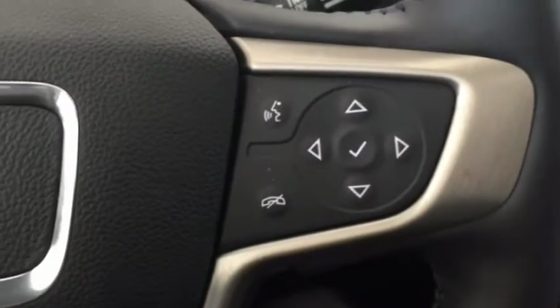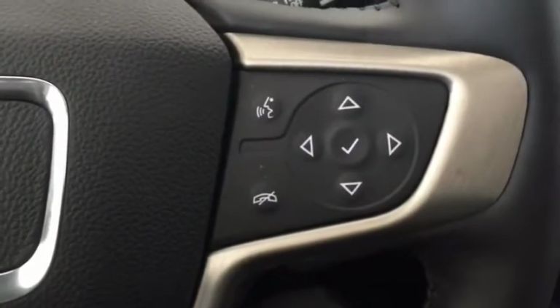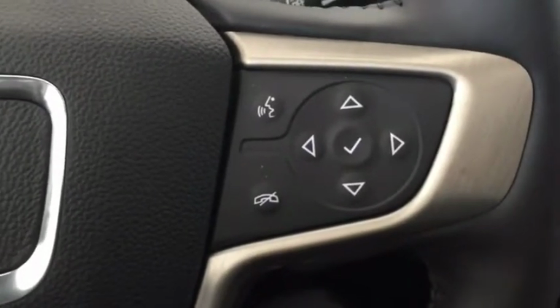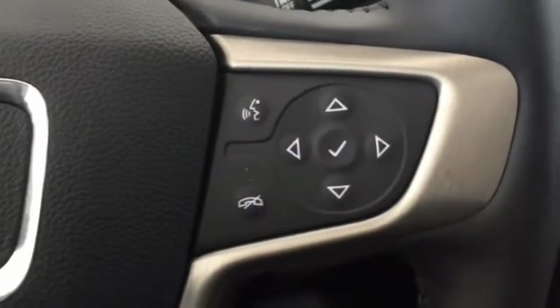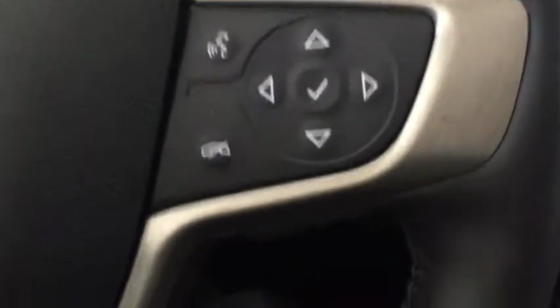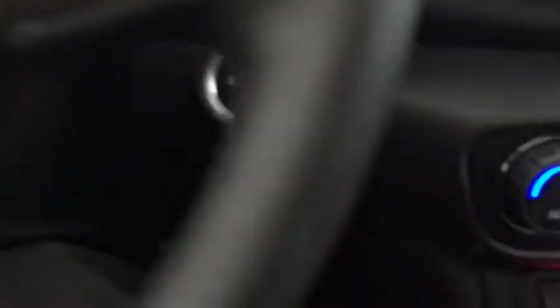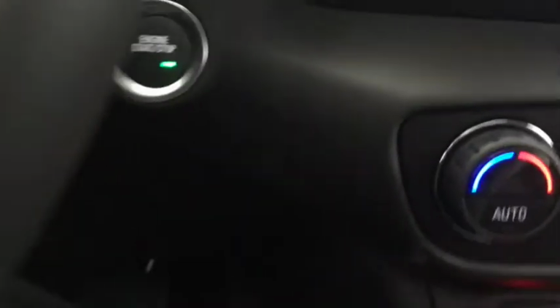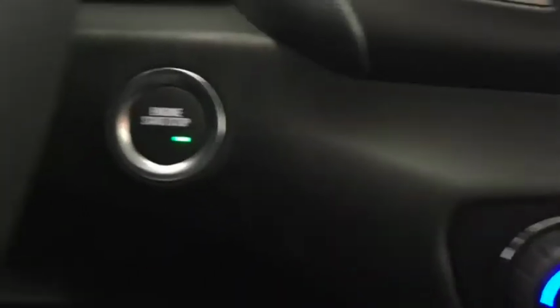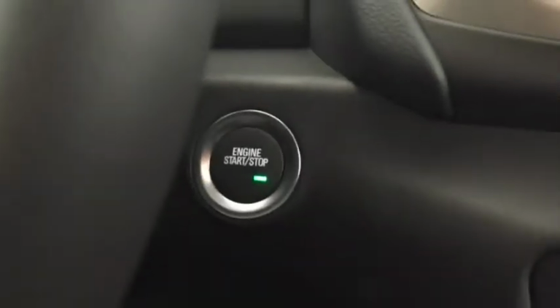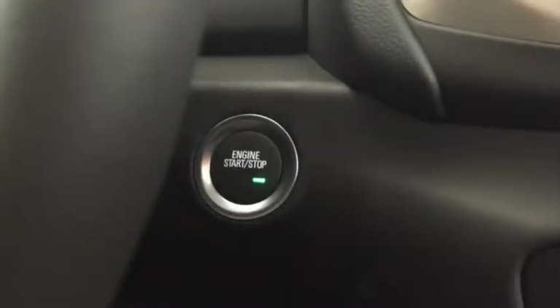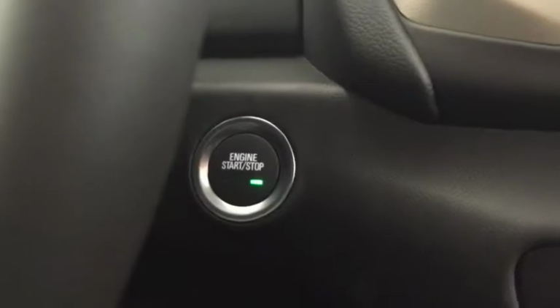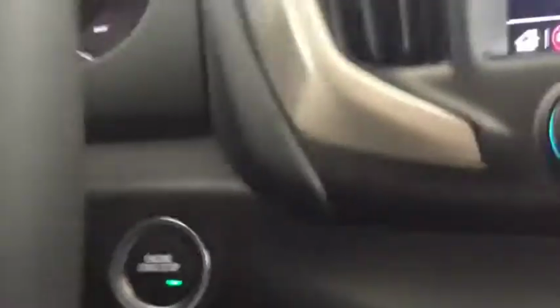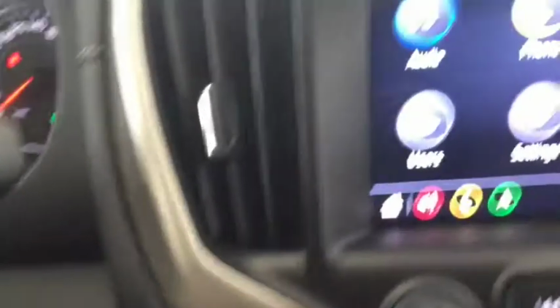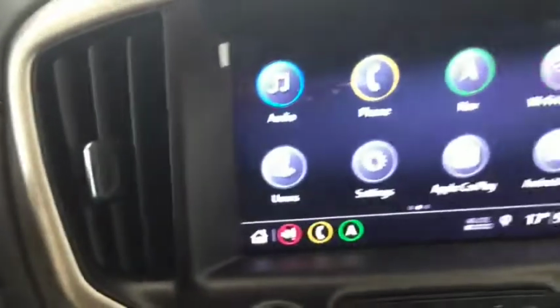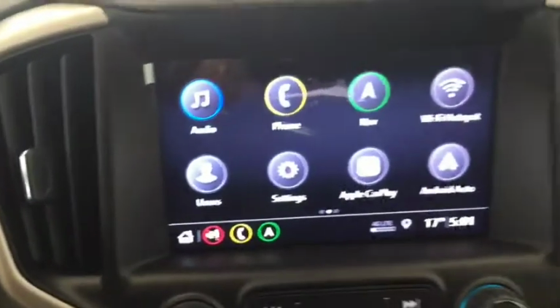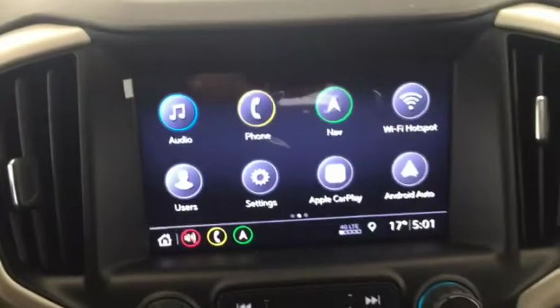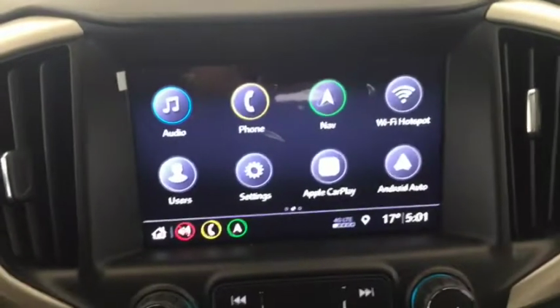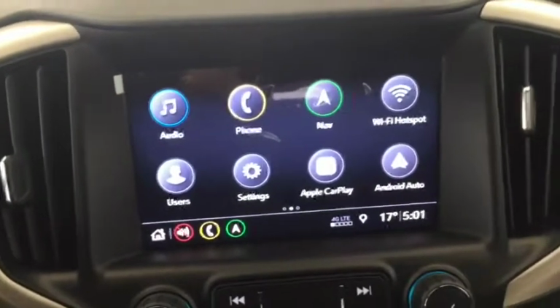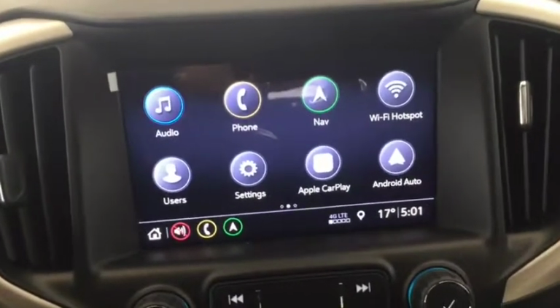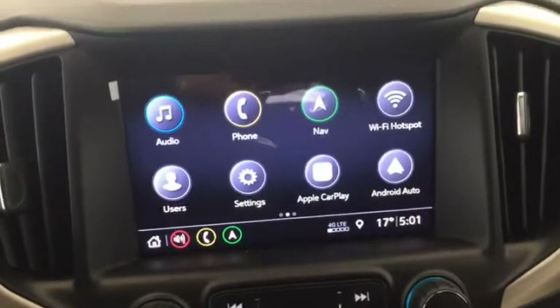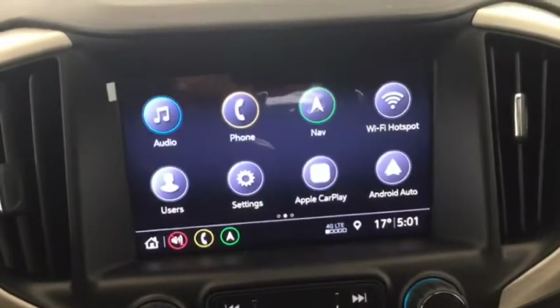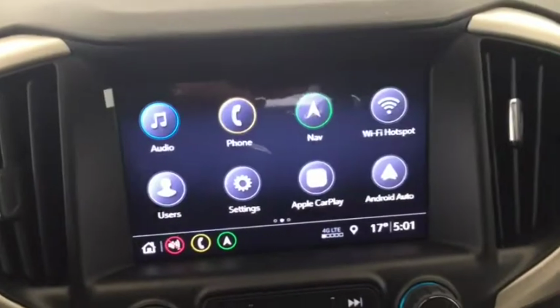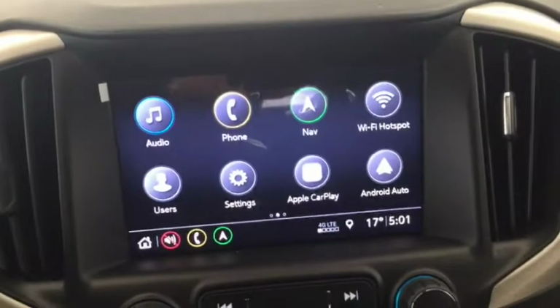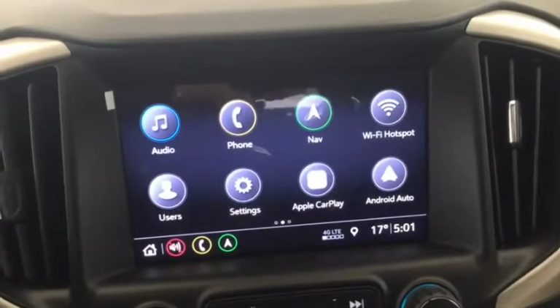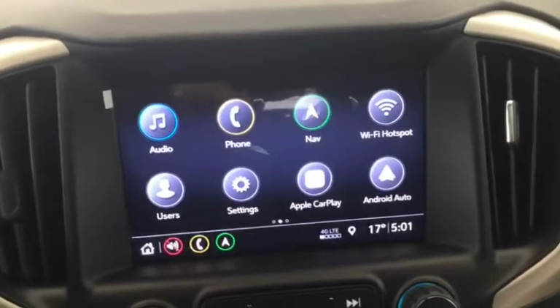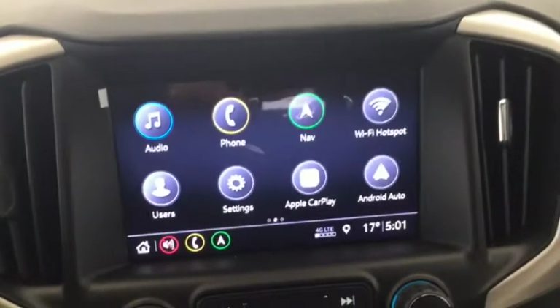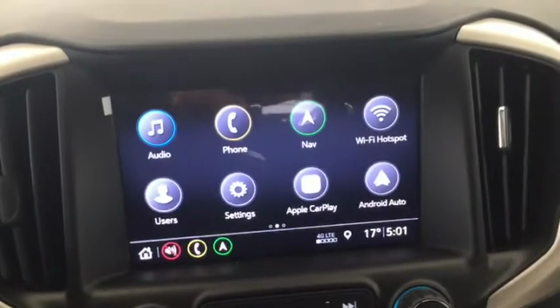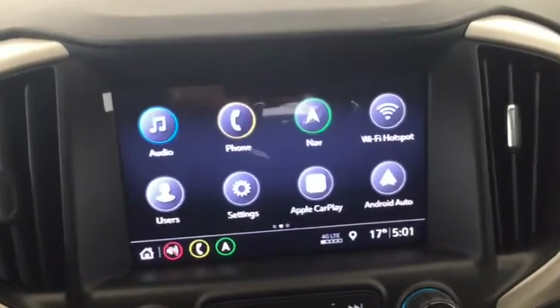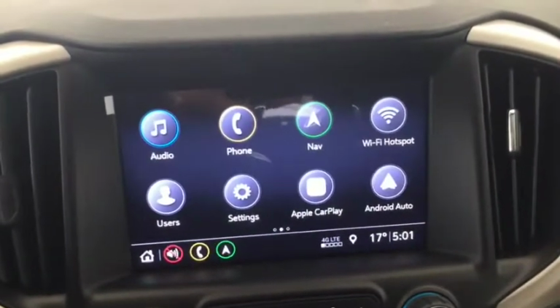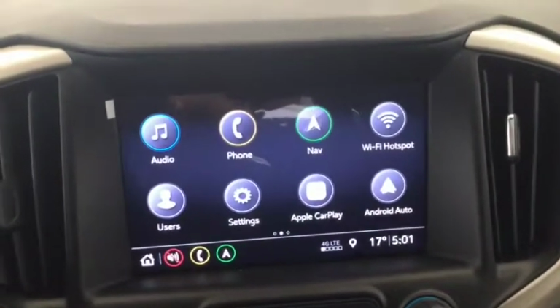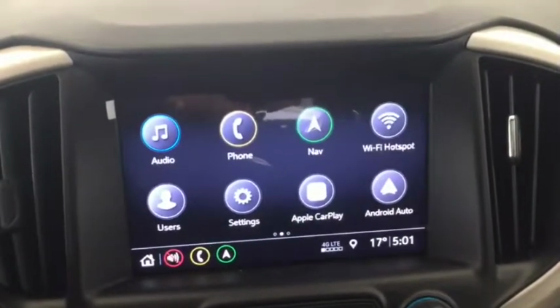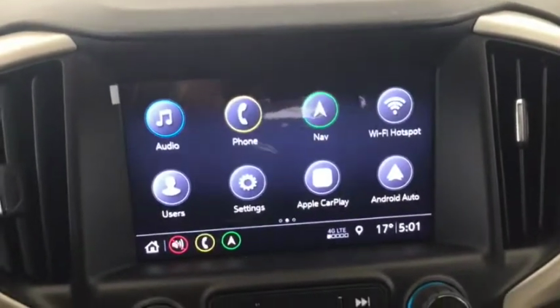Hands-free phone, hands-free media, push-button ignition, AM, FM and Sirius XM radio, OnStar, navigation, rear camera and front-facing camera.